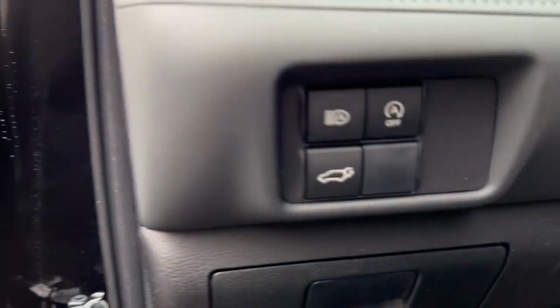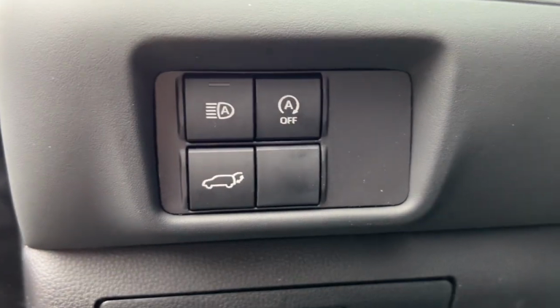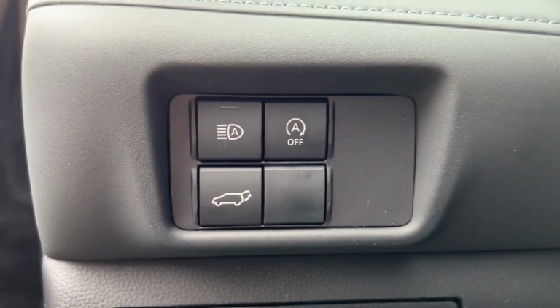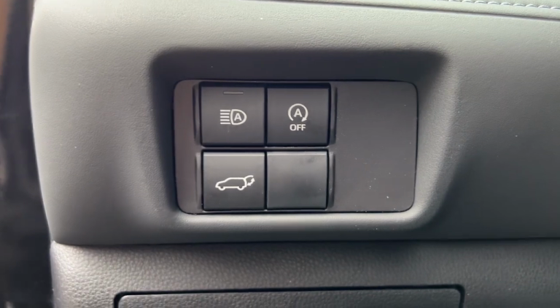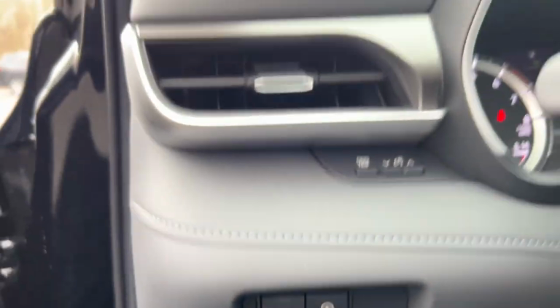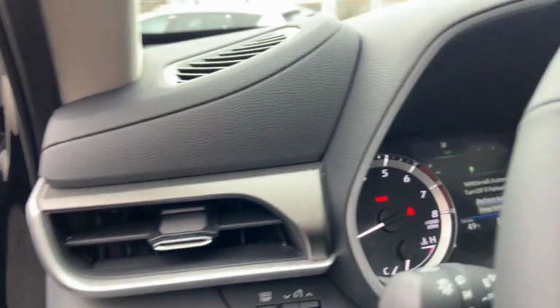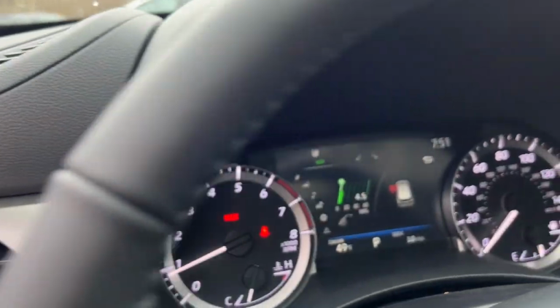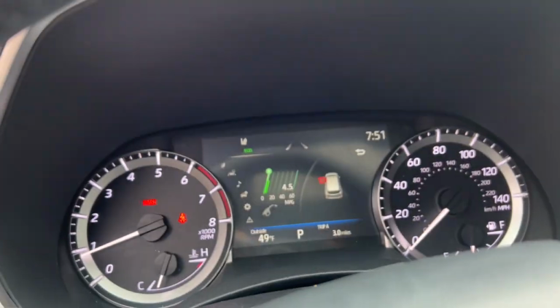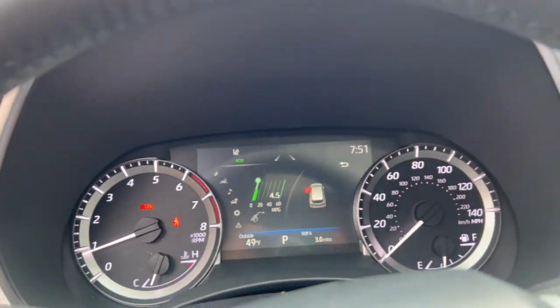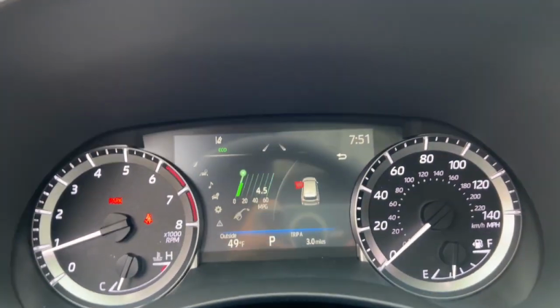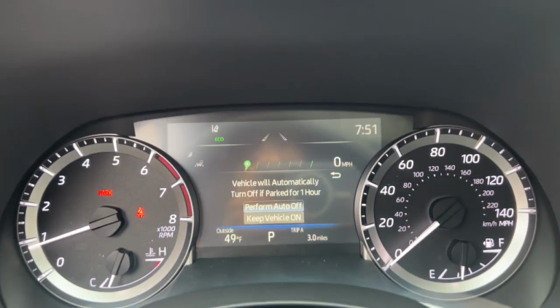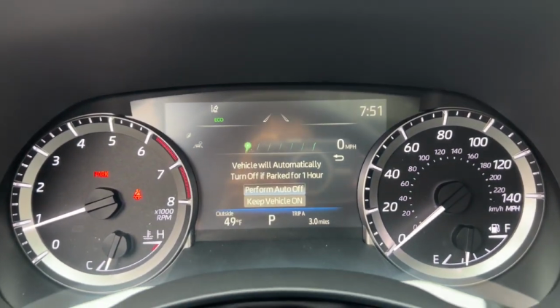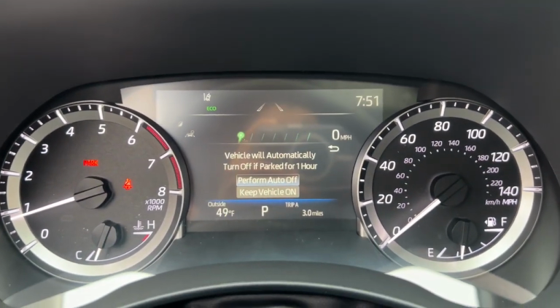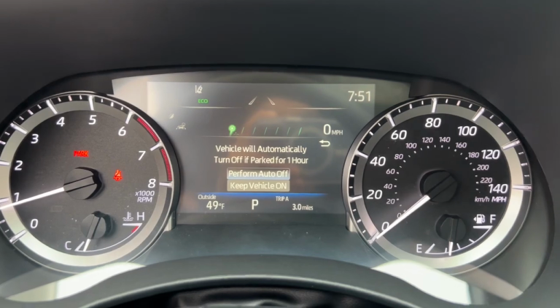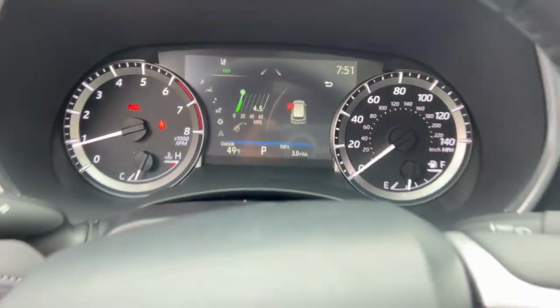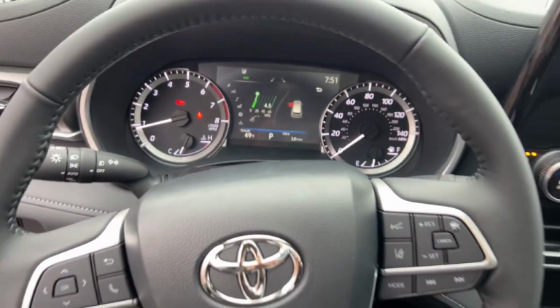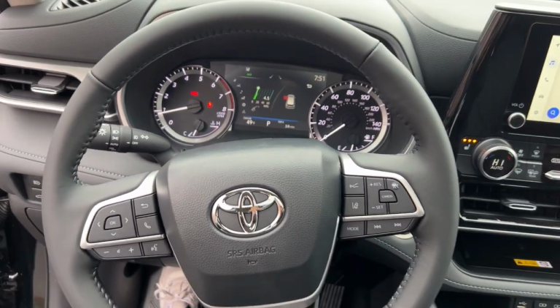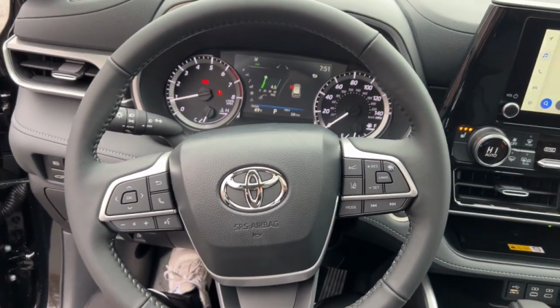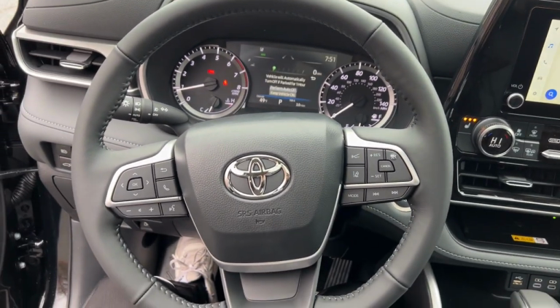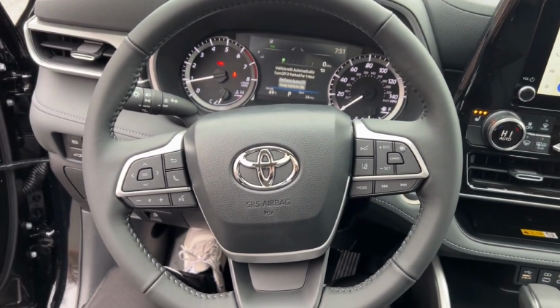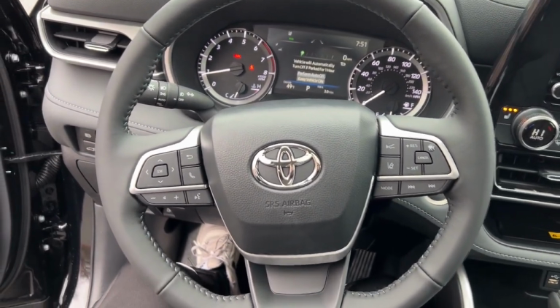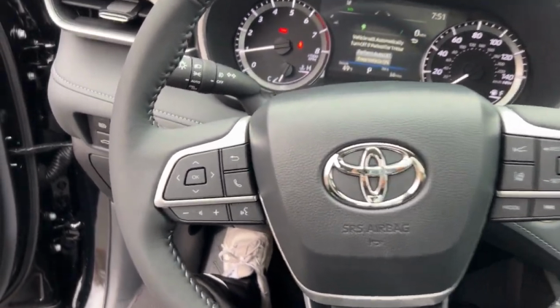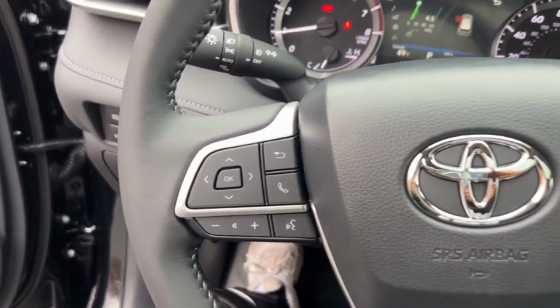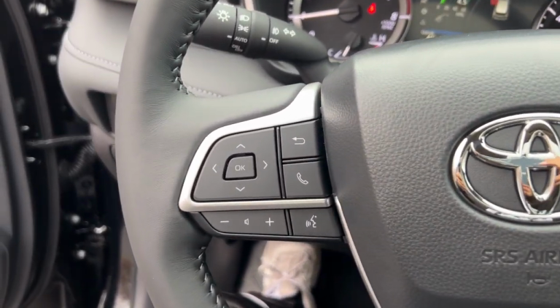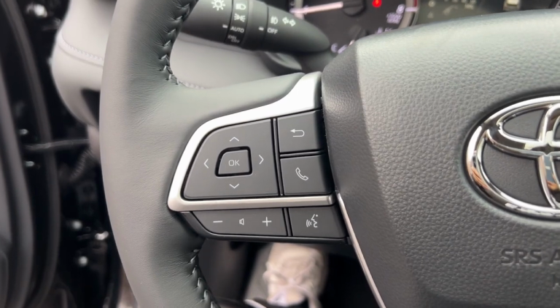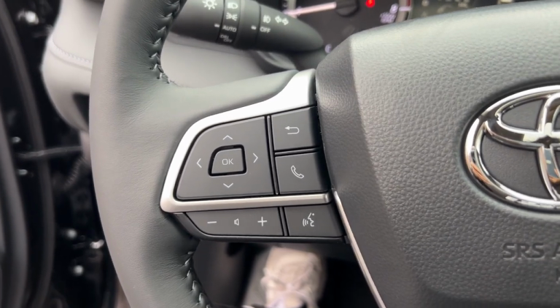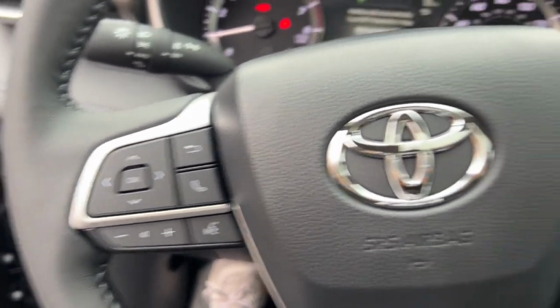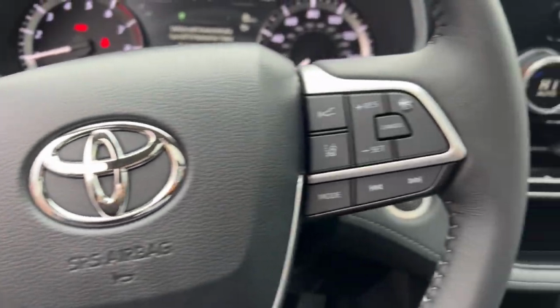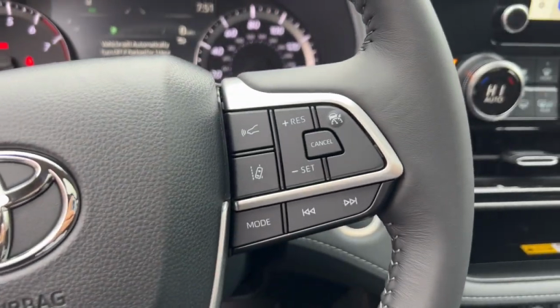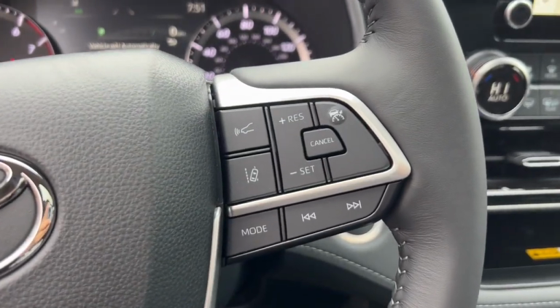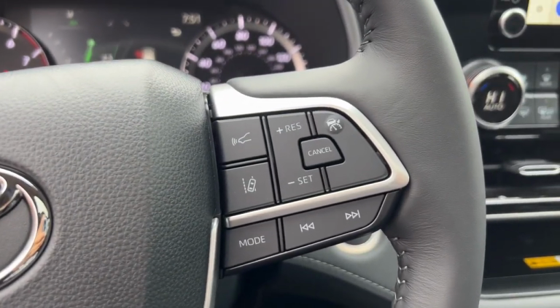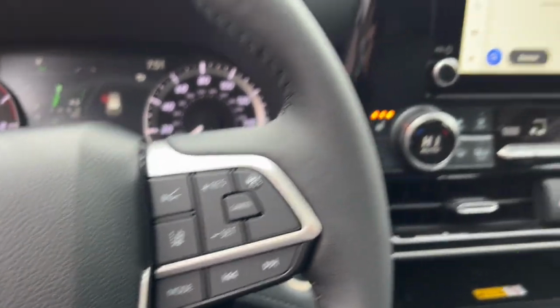The following are some of this vehicle's highlighted options: keyless entry, moonroof, heated mirrors, satellite radio, backup camera, power passenger seat, power lift gate, fog lamps, dual zone AC, rear AC.